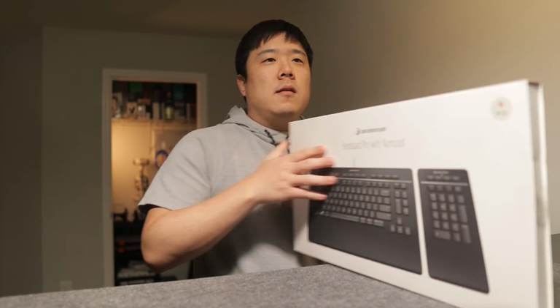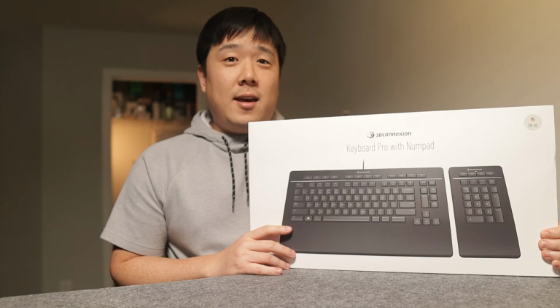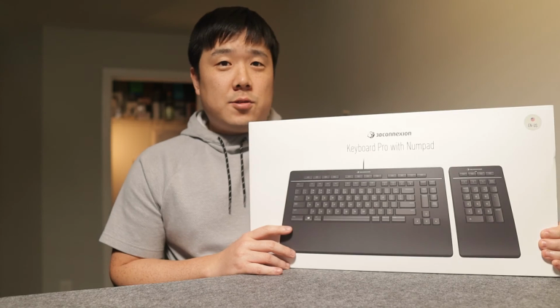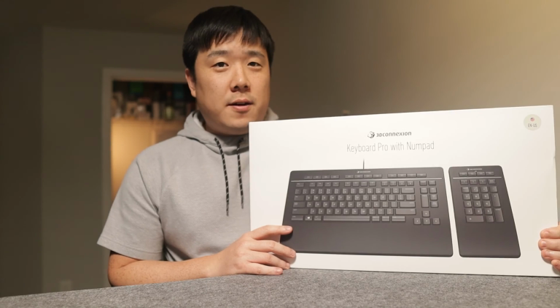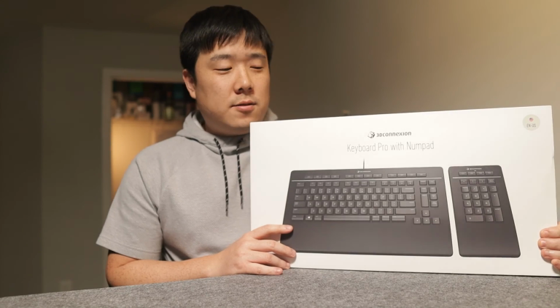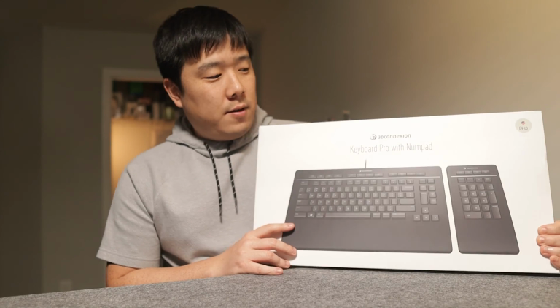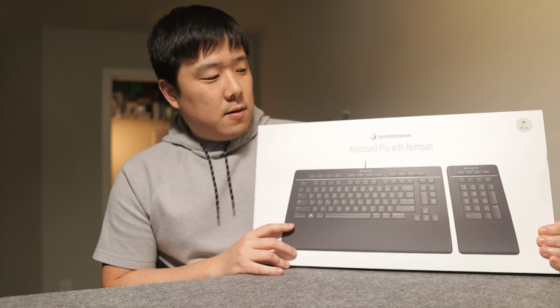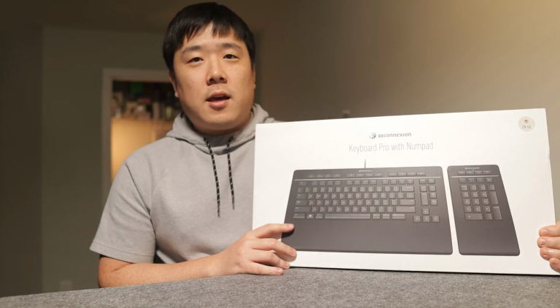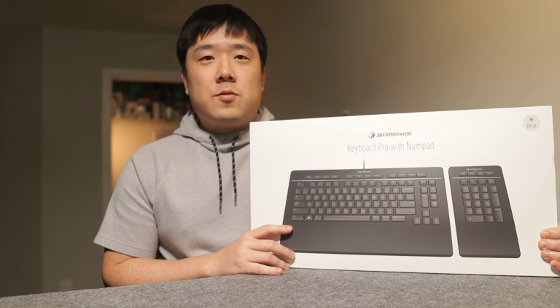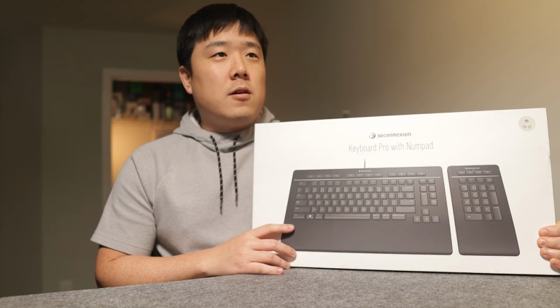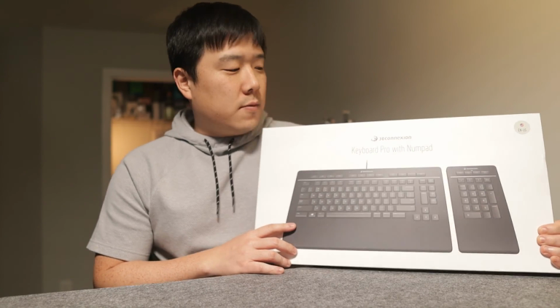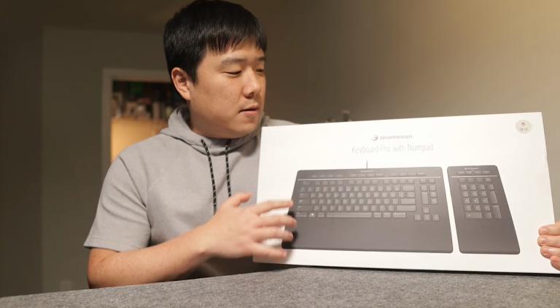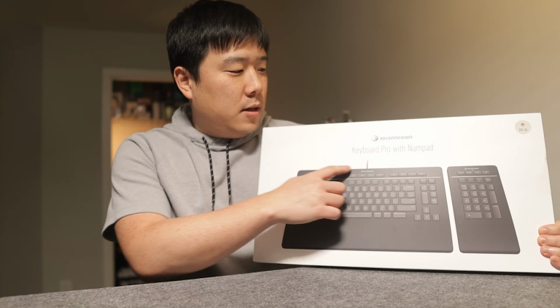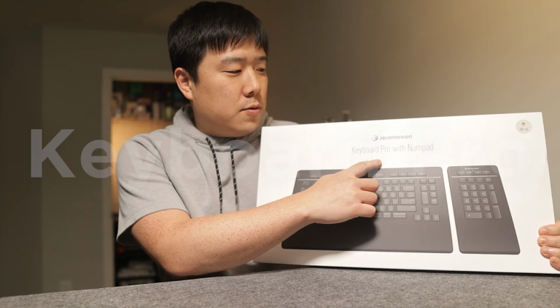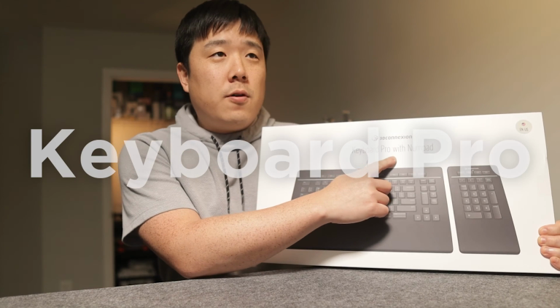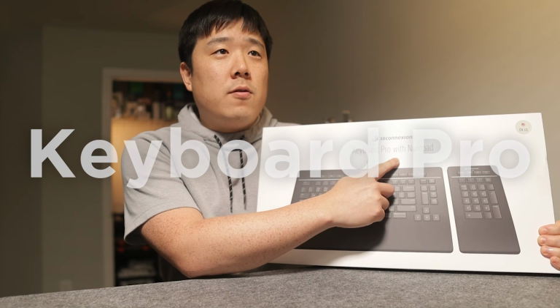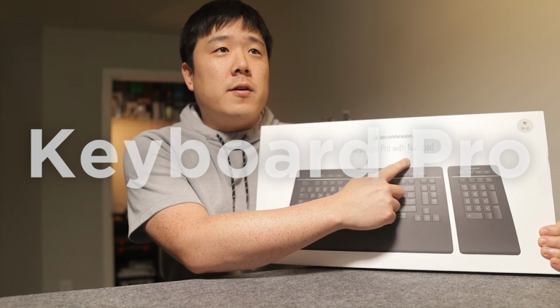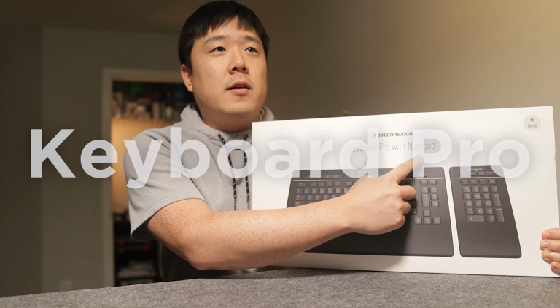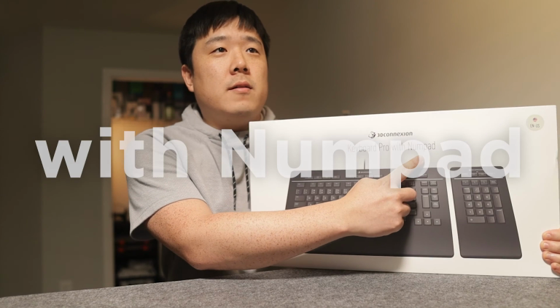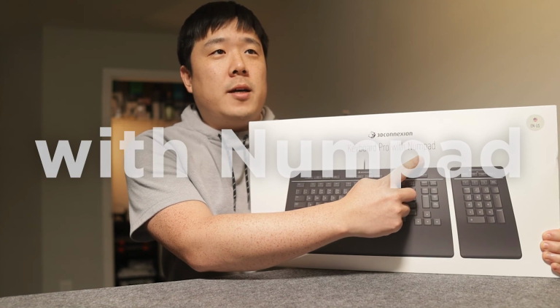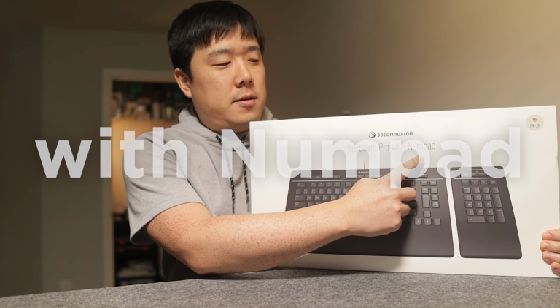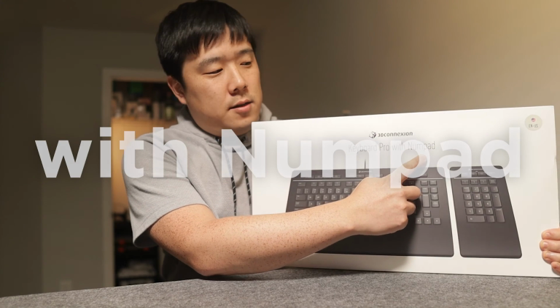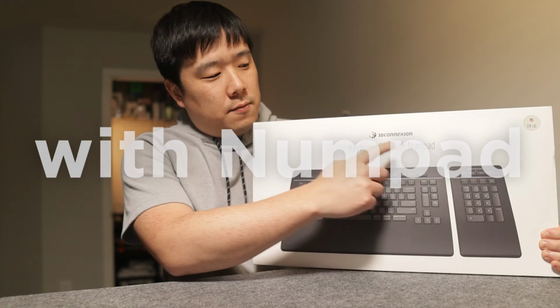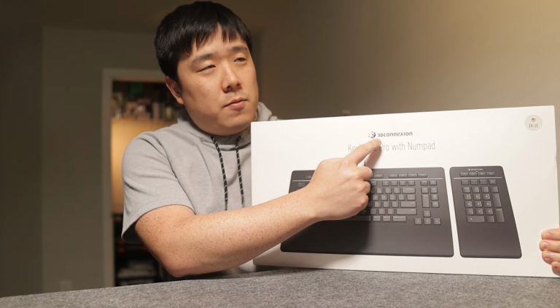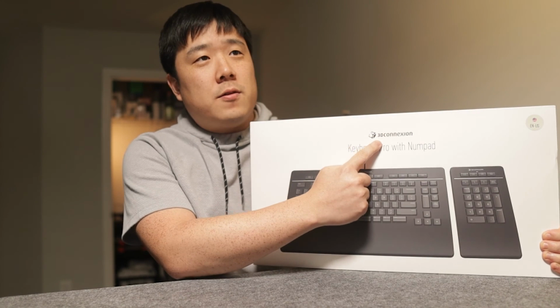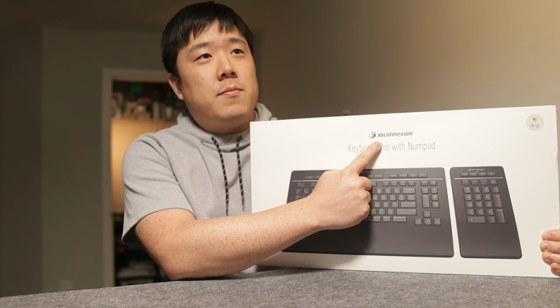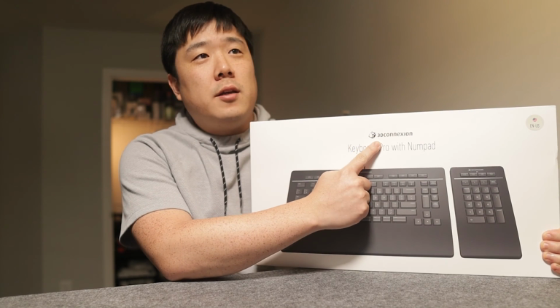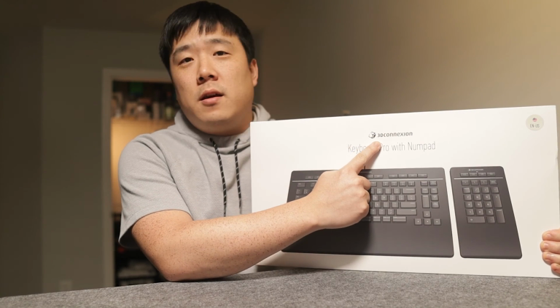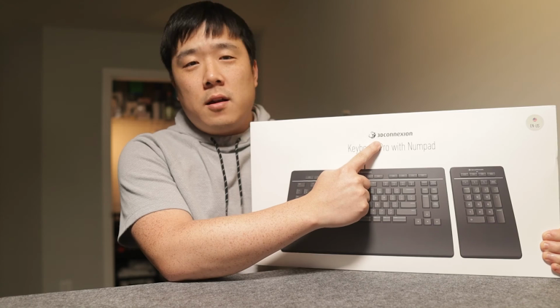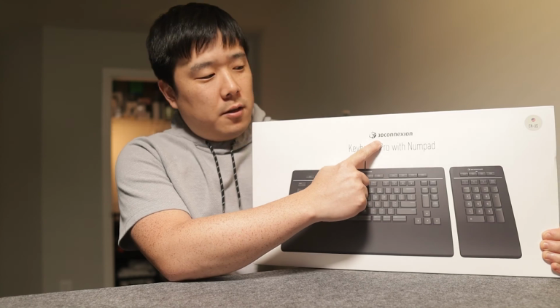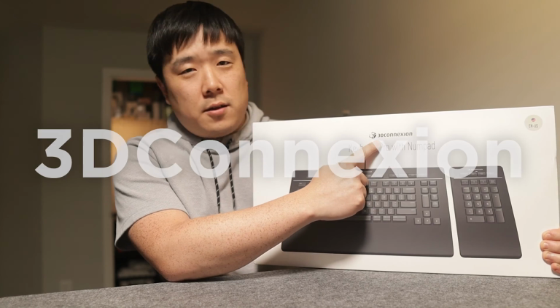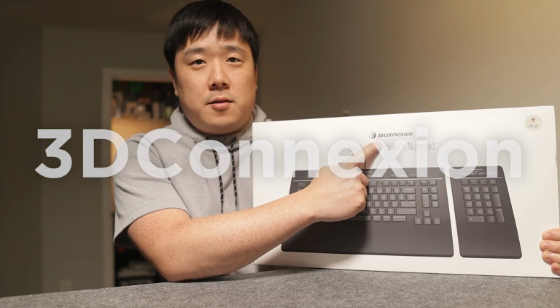Hey, it's Joseph here. Today we are looking at this product over here, the Keyboard Pro with Numpad. It is from 3D Connection.